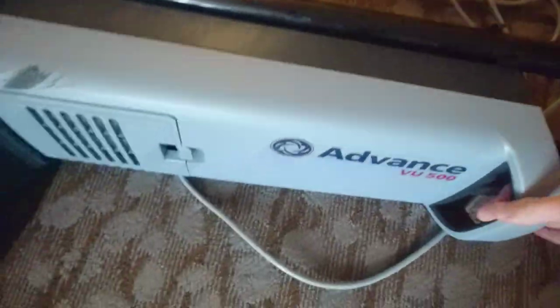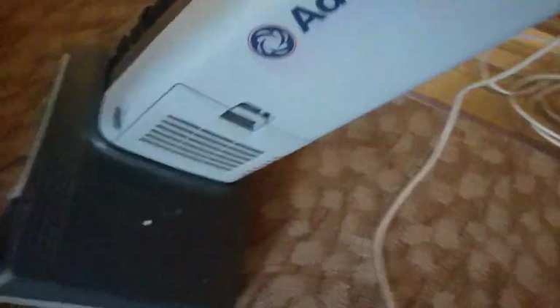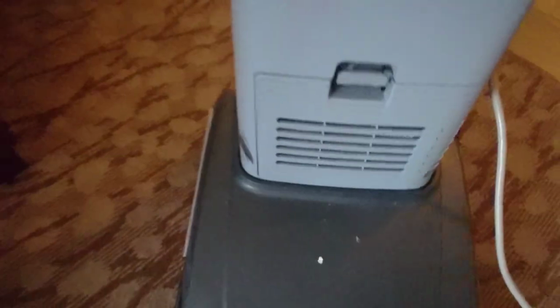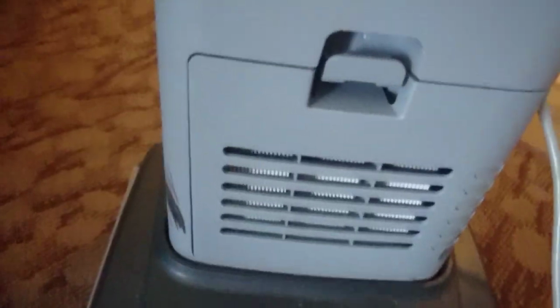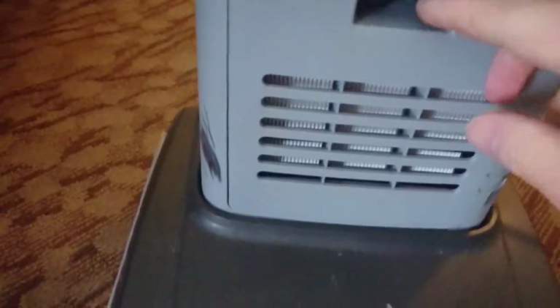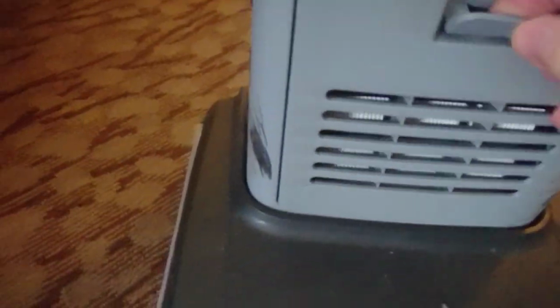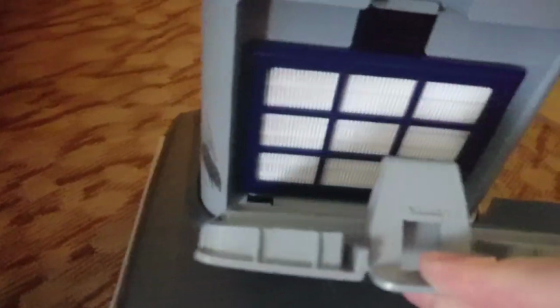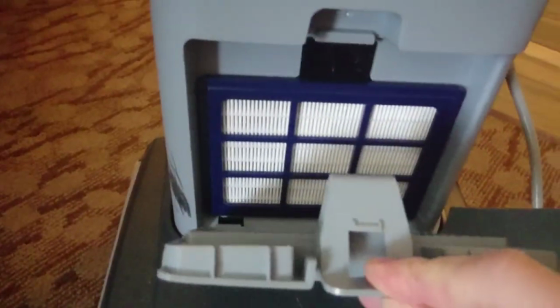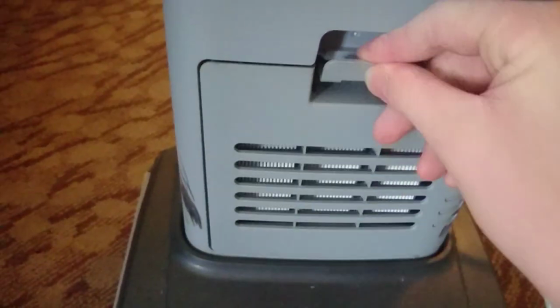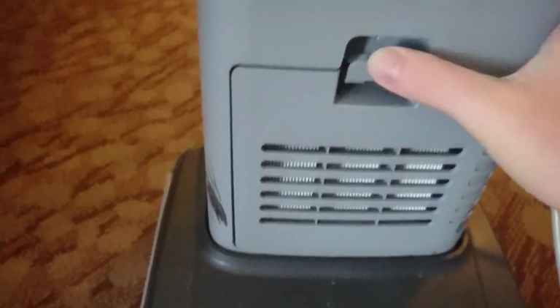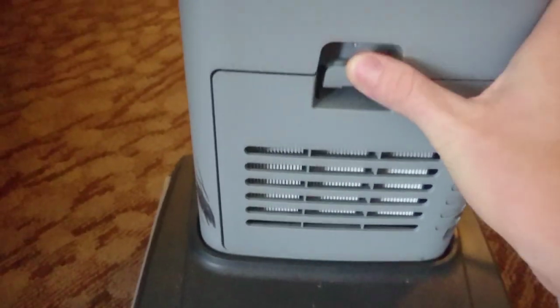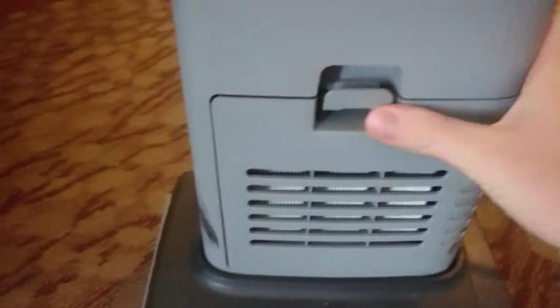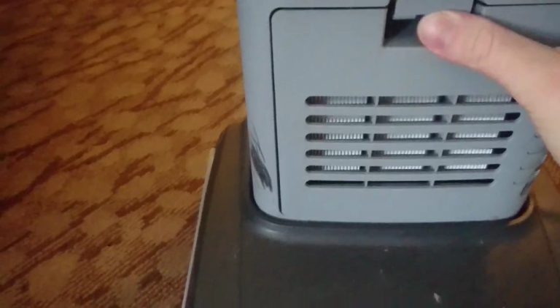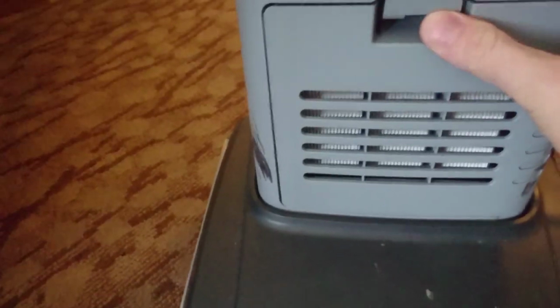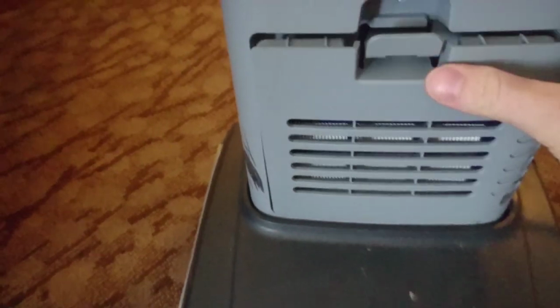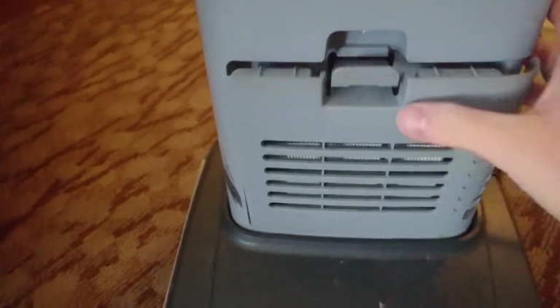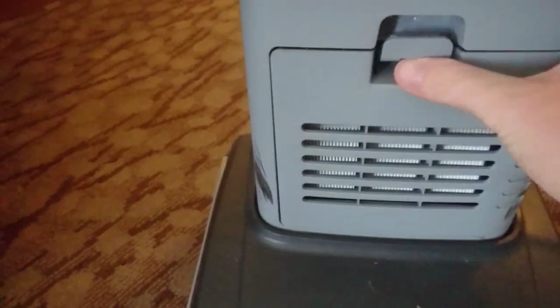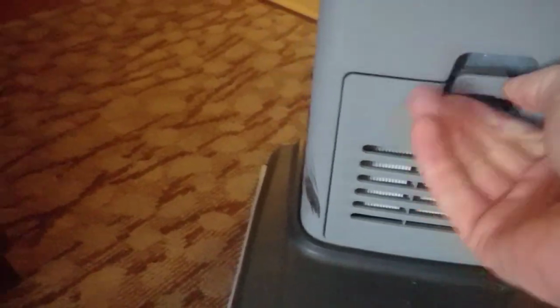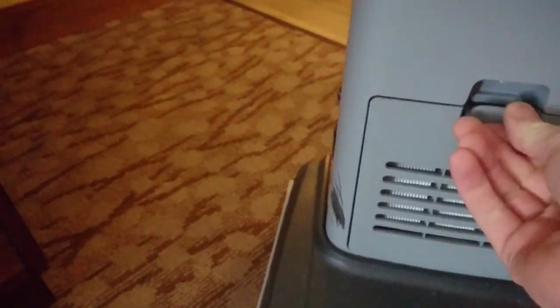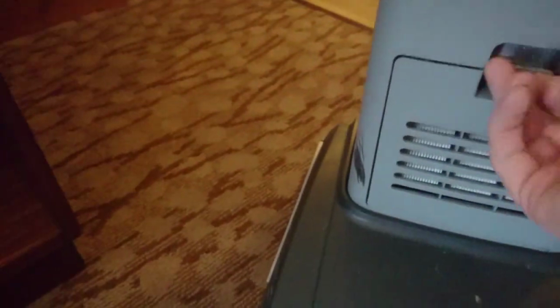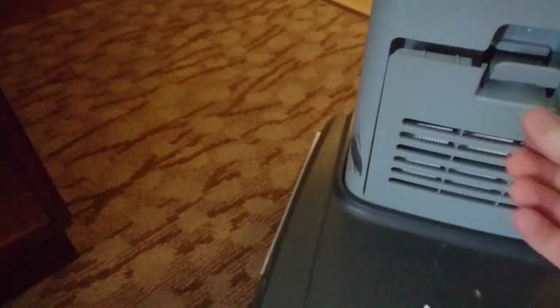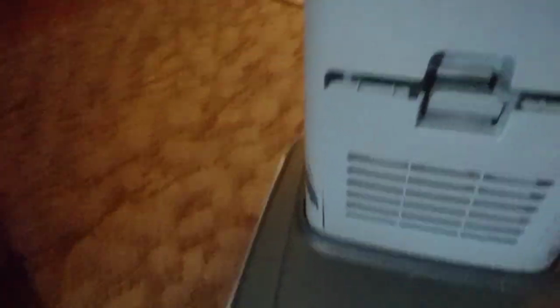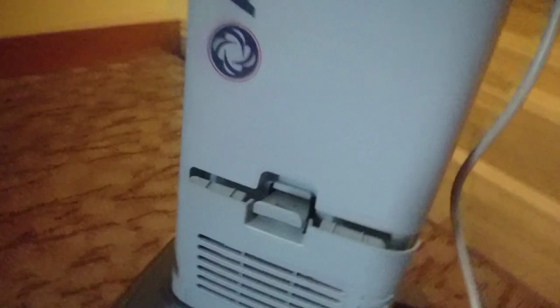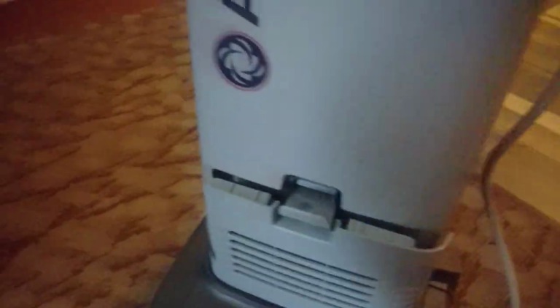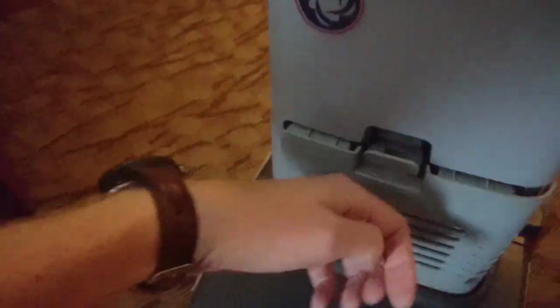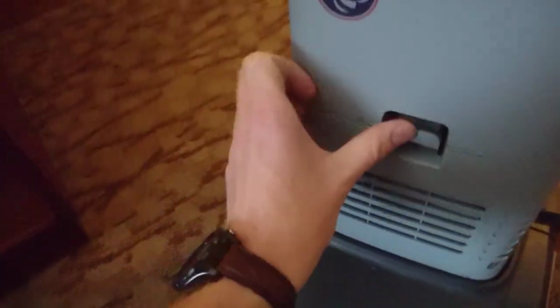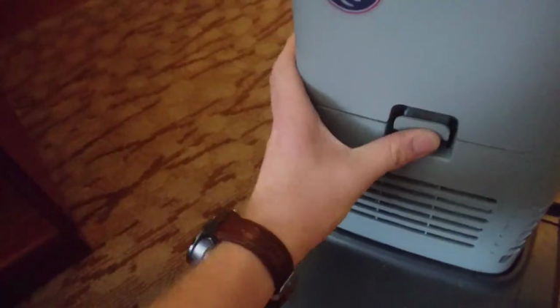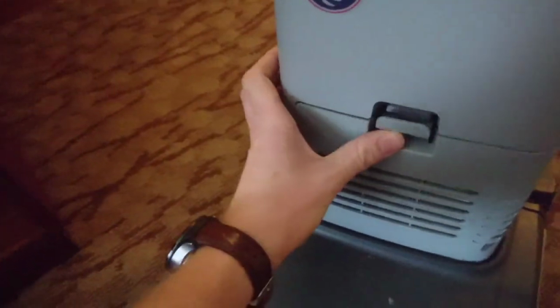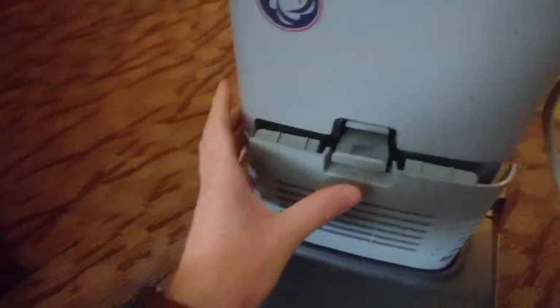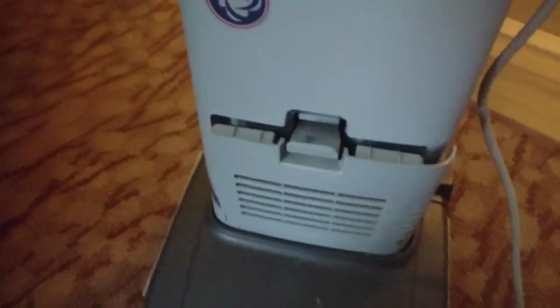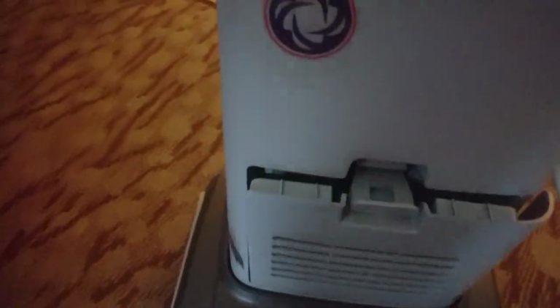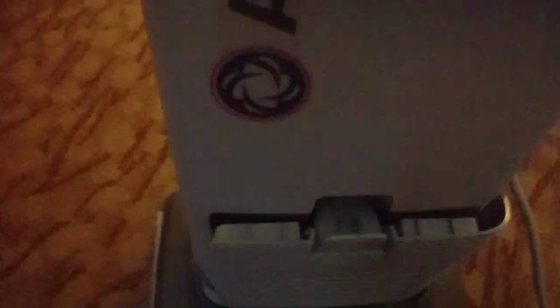And it's got a HEPA filter — check that out. I think I need two hands to do that.